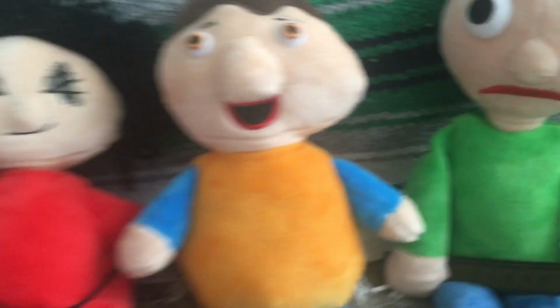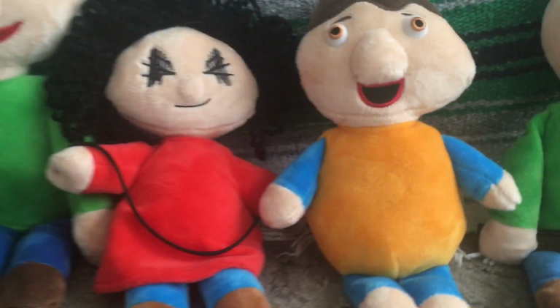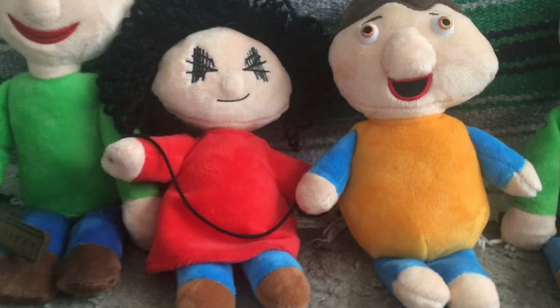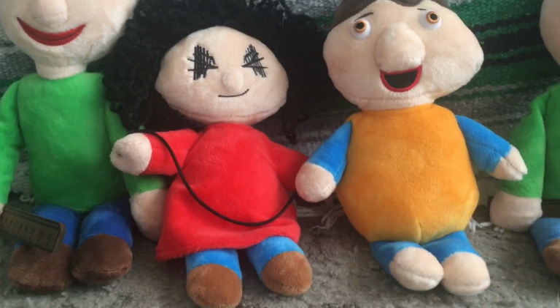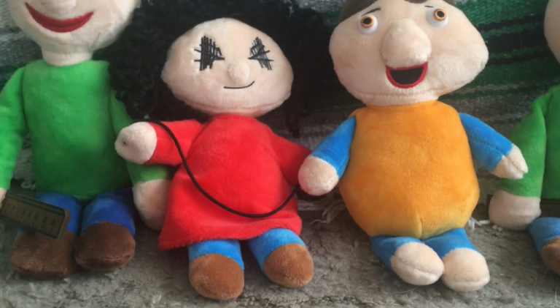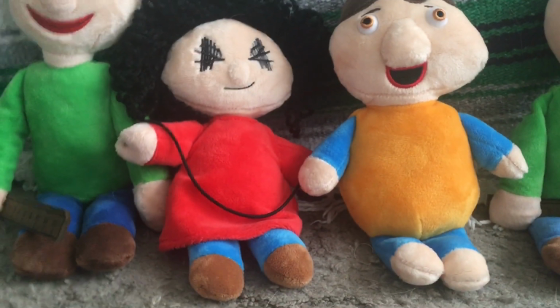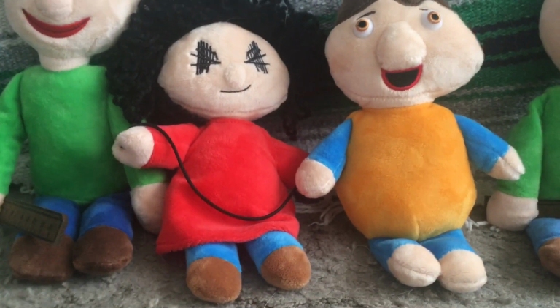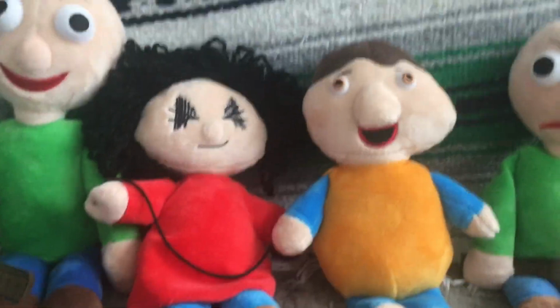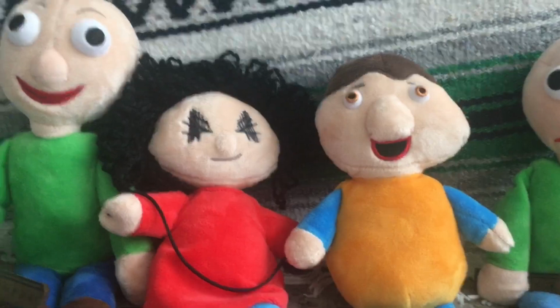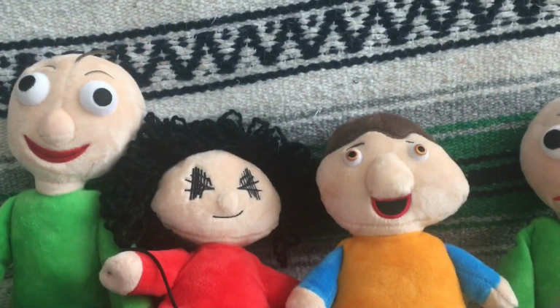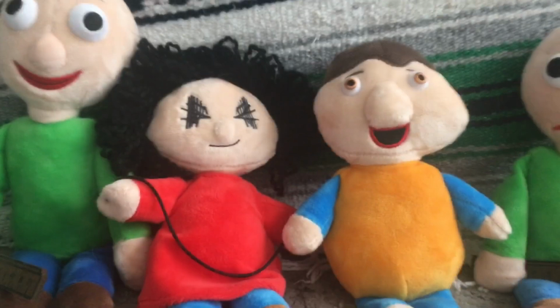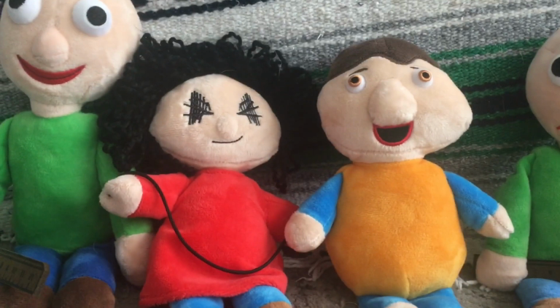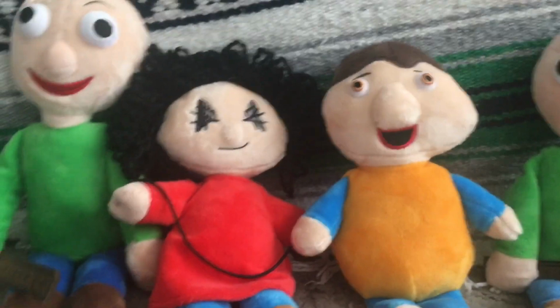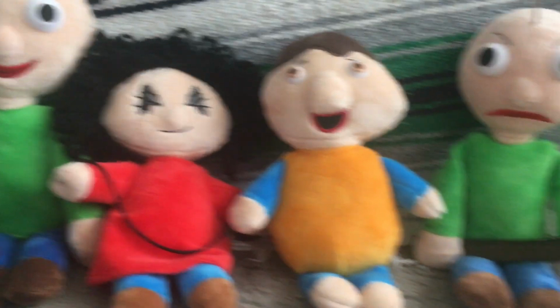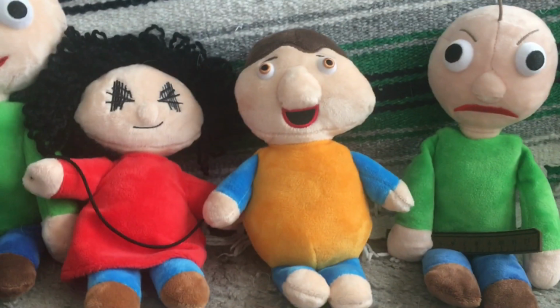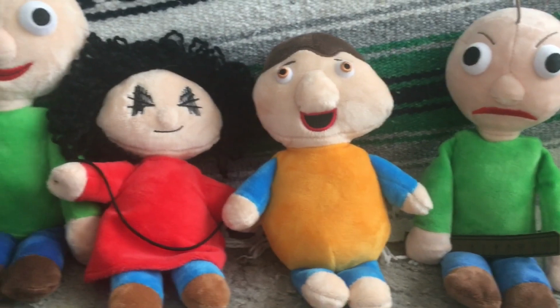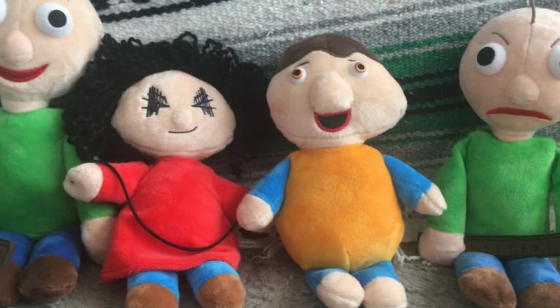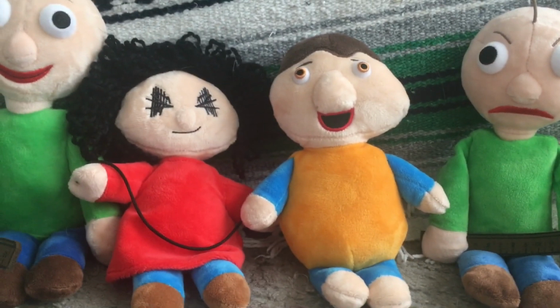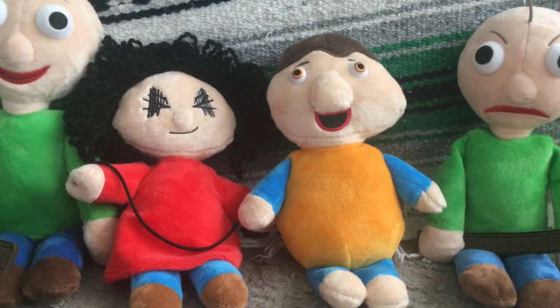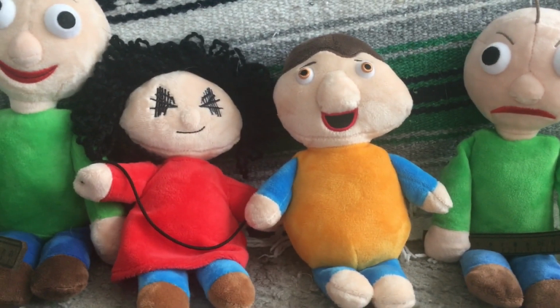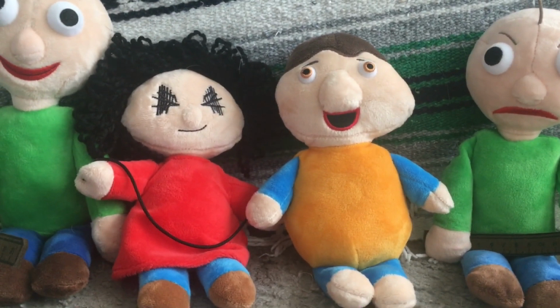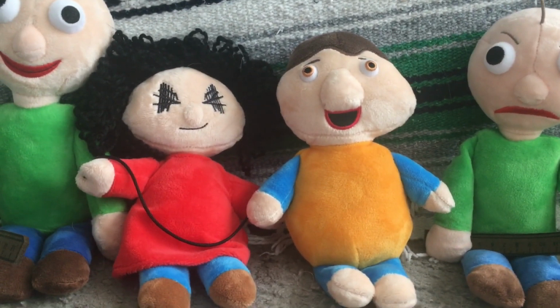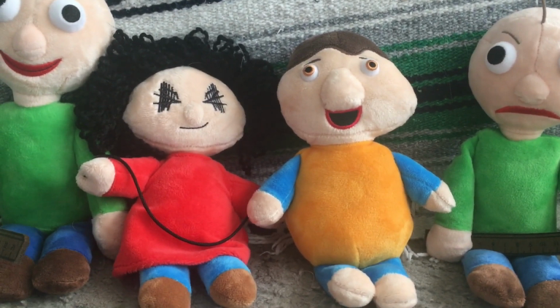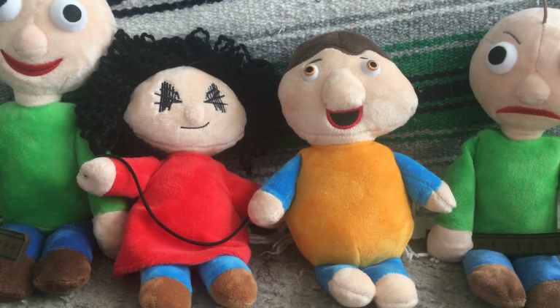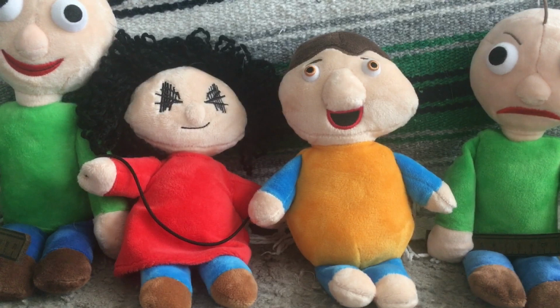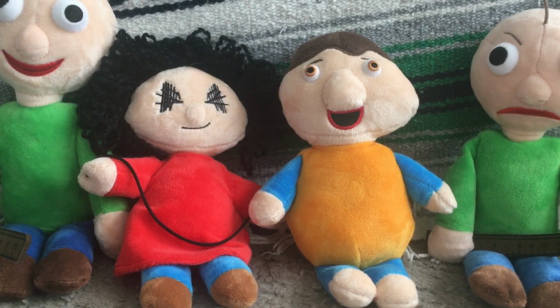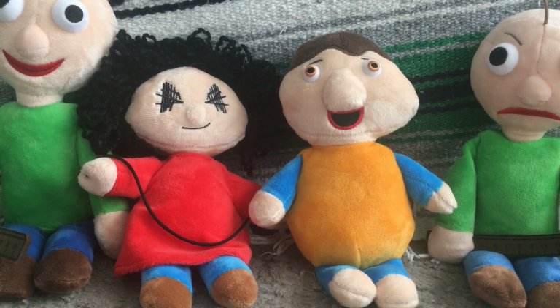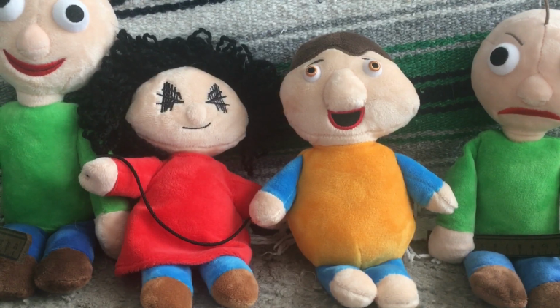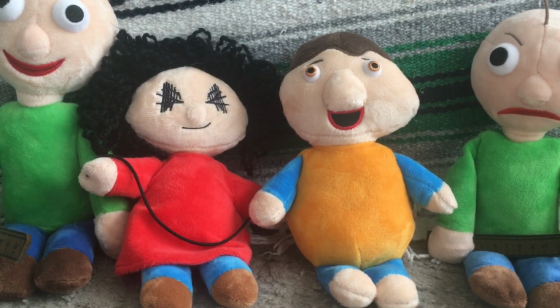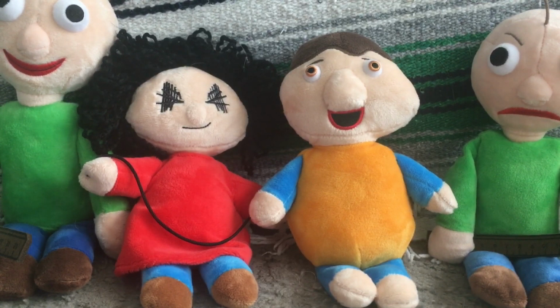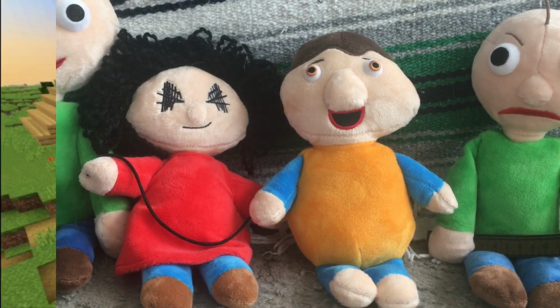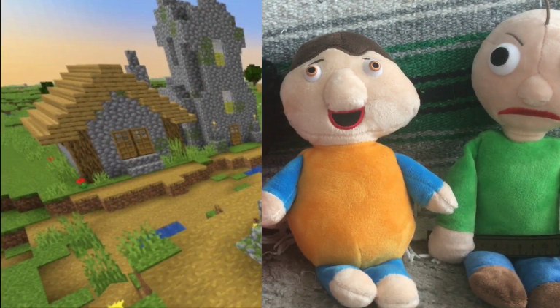That is the review for my Baldi's Basics Plushie 4-Pack. Hopefully you guys enjoyed. Be sure to subscribe and like for more videos. See you later.